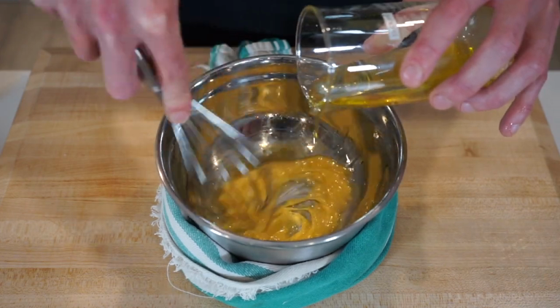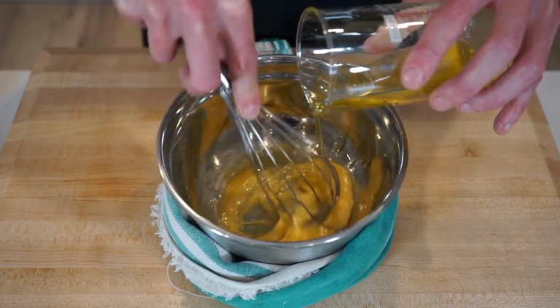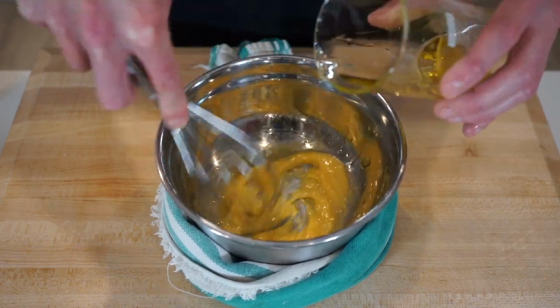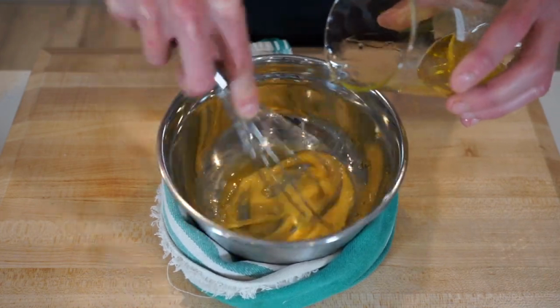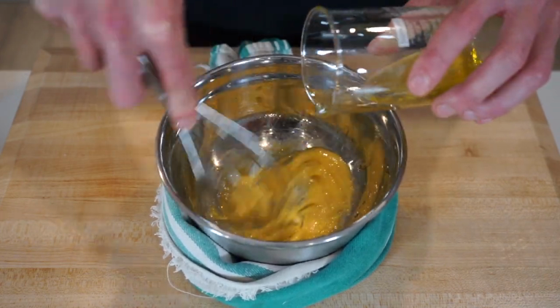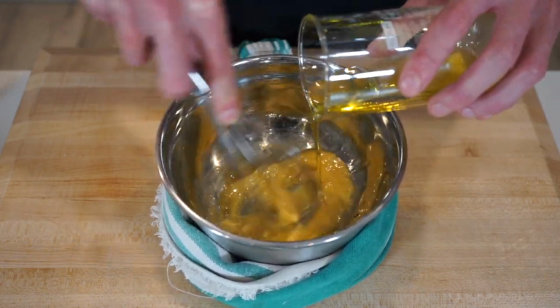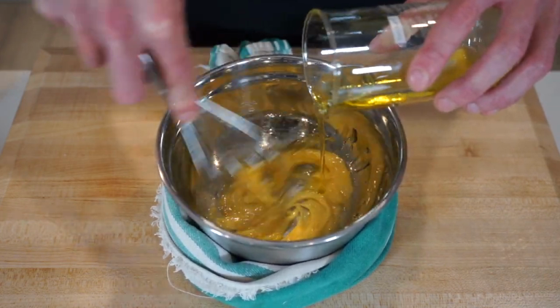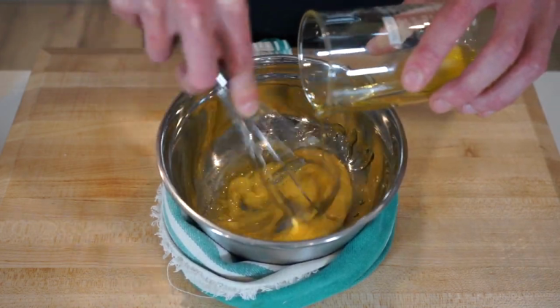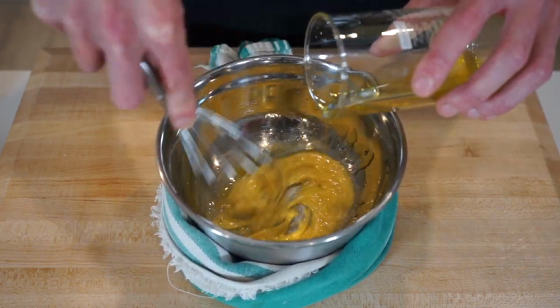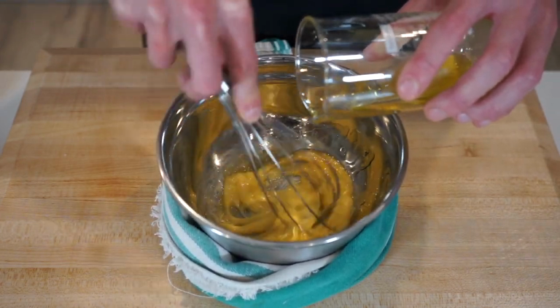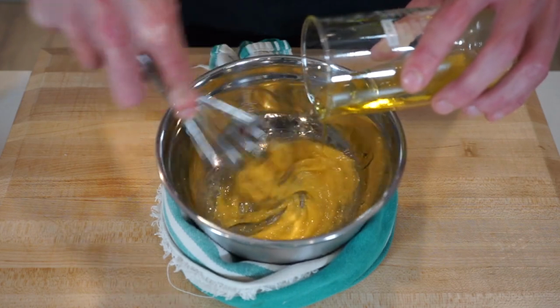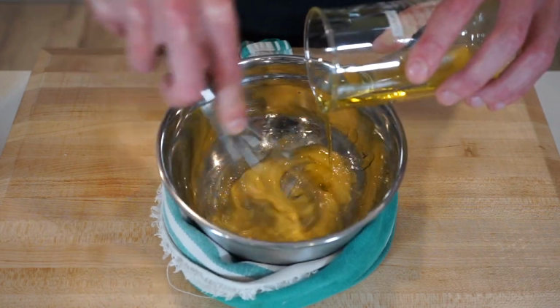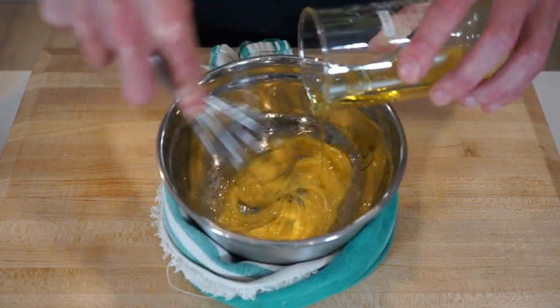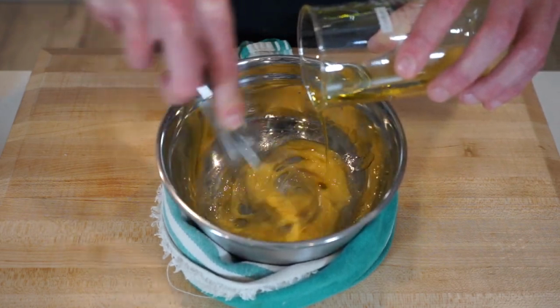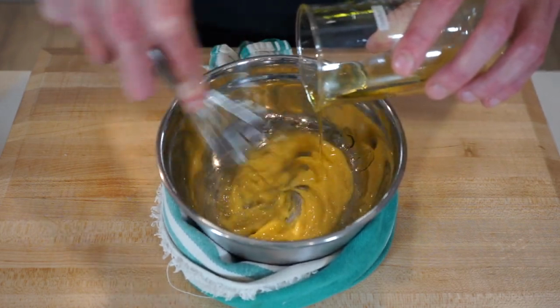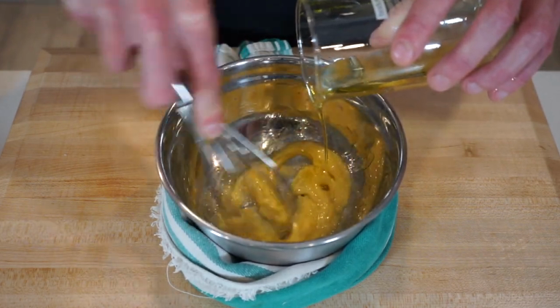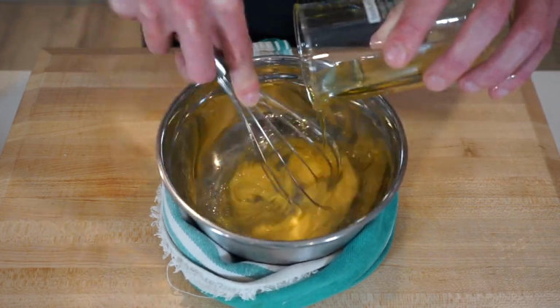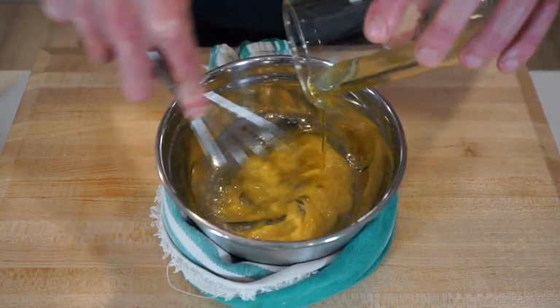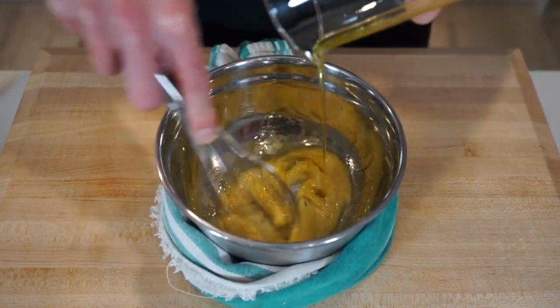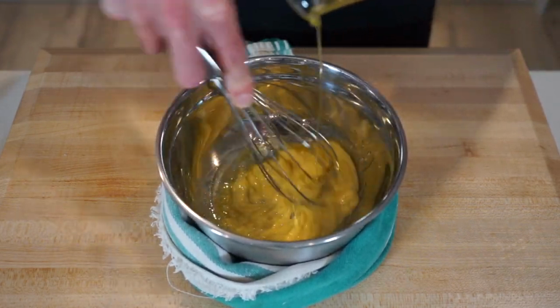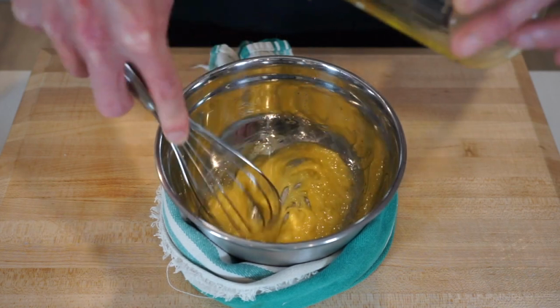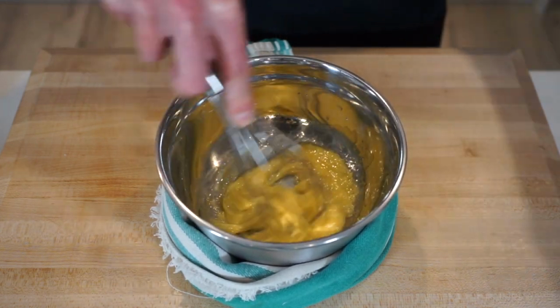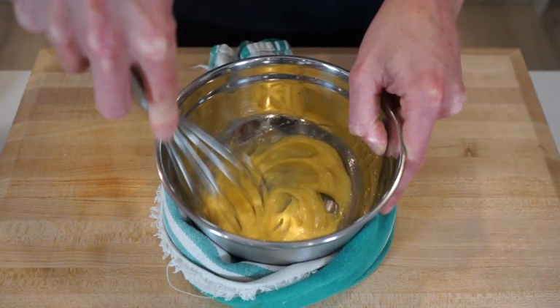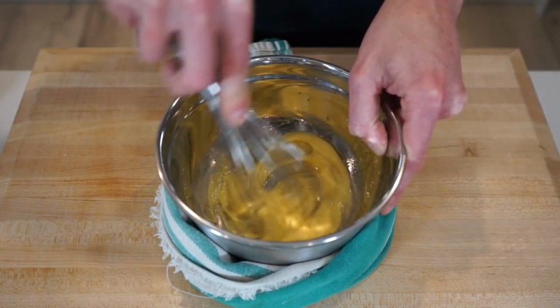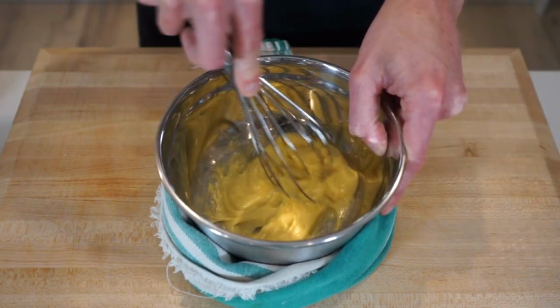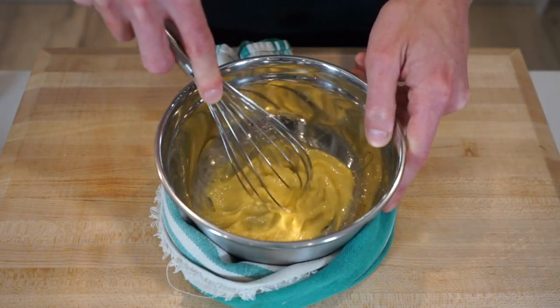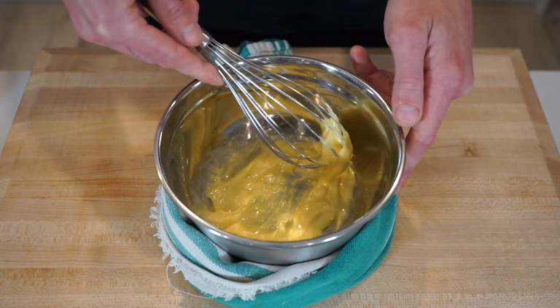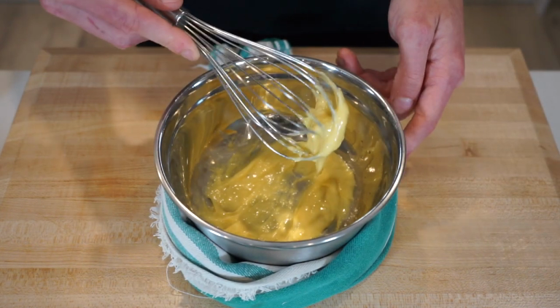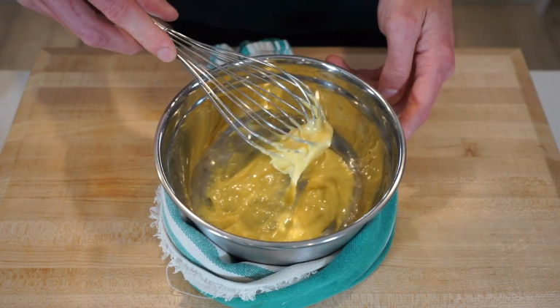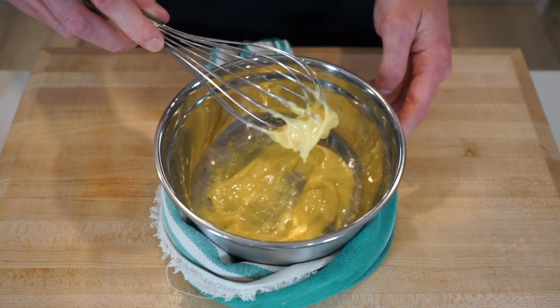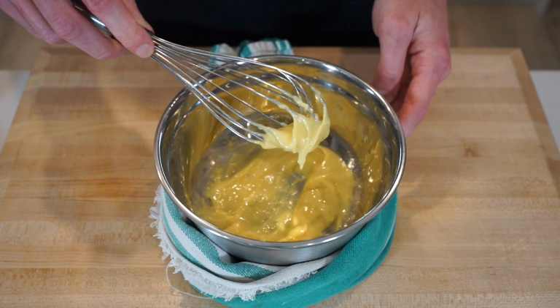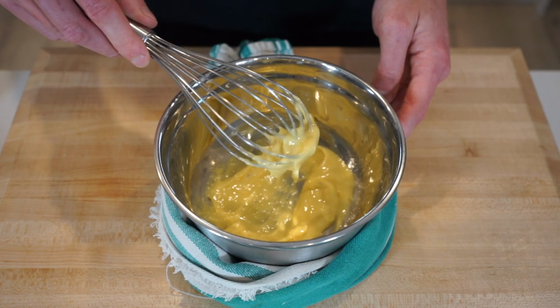If you didn't know, the difference between aioli and mayonnaise is that aioli is made with egg yolks and garlic, whereas mayonnaise is made with whole eggs — though these days they're pretty much the same thing. Once all the oil has been poured in, give this a big mix ensuring none has pooled up, leaving us with a thick emulsion.